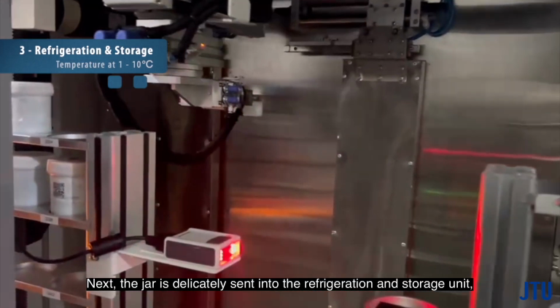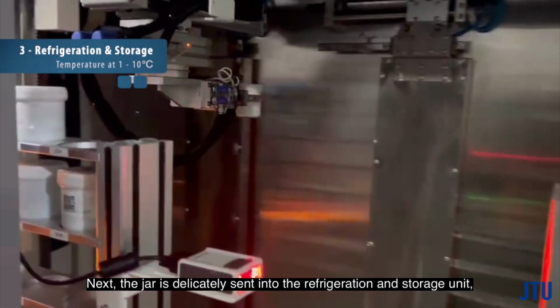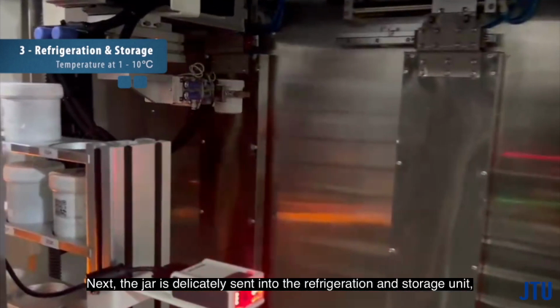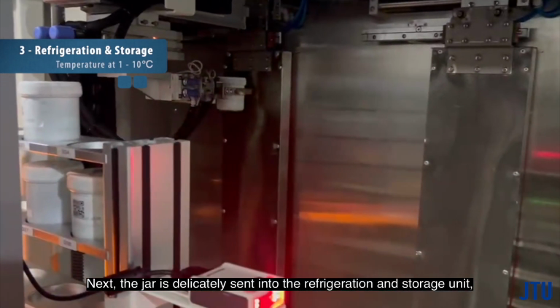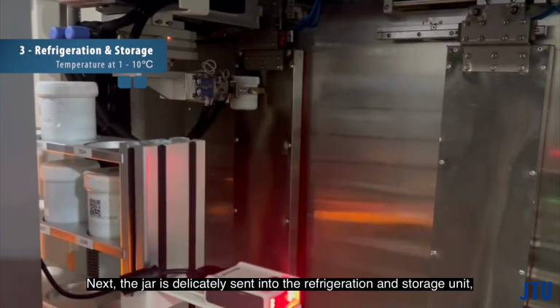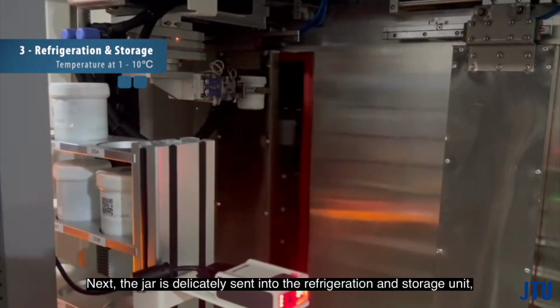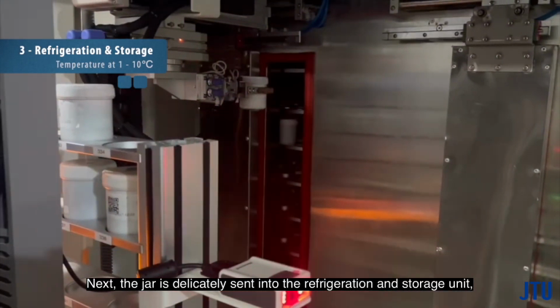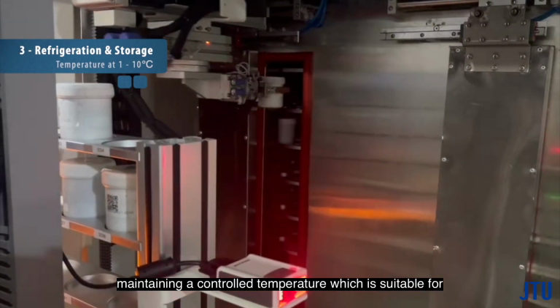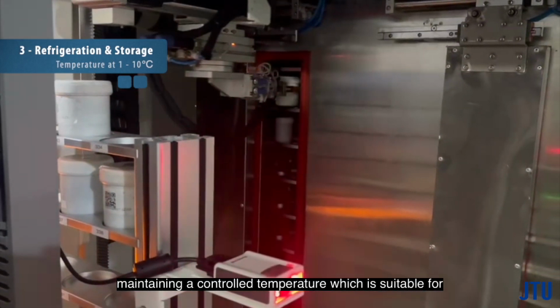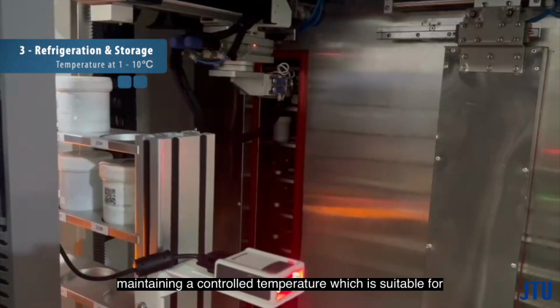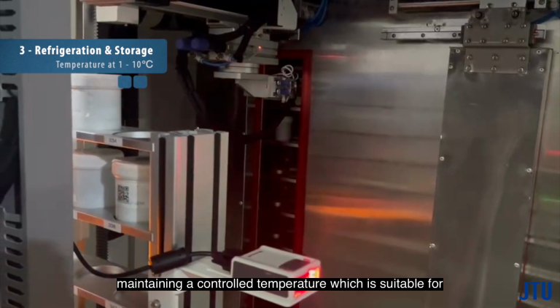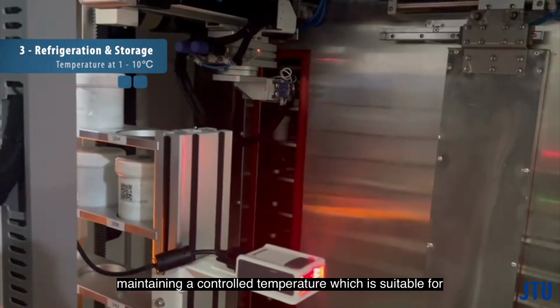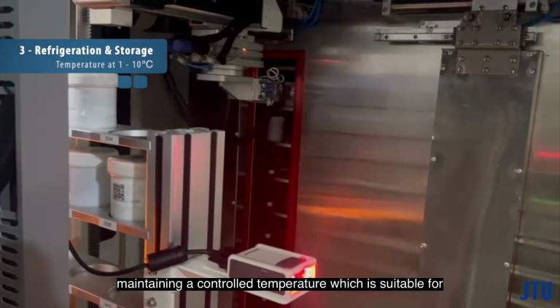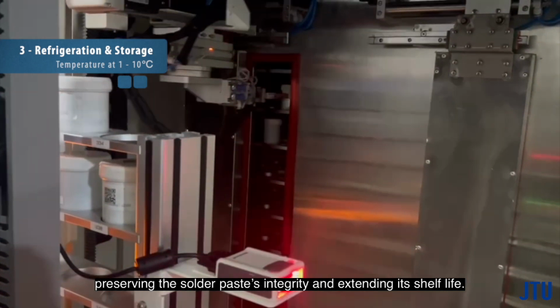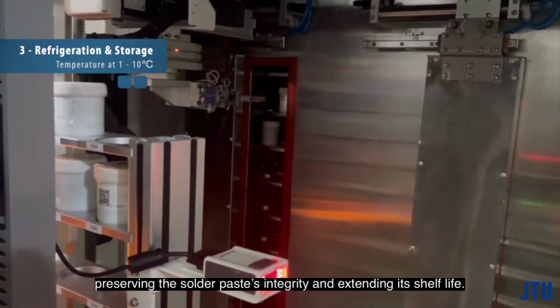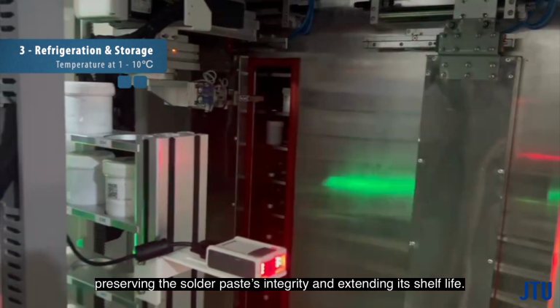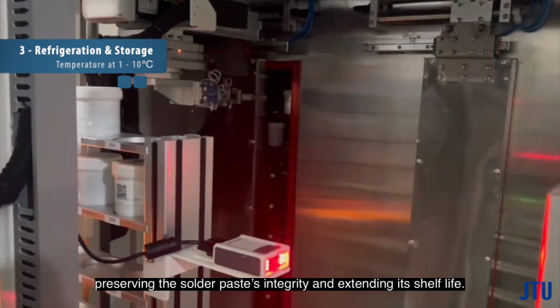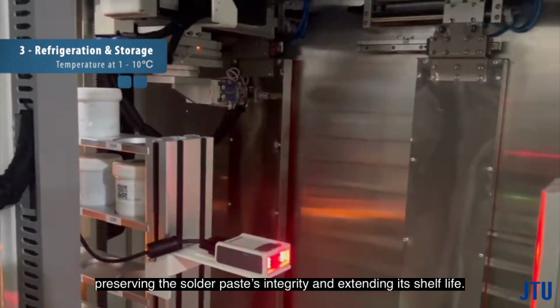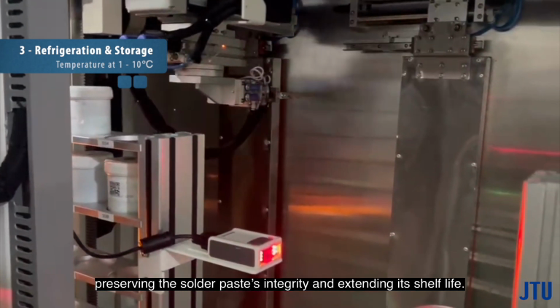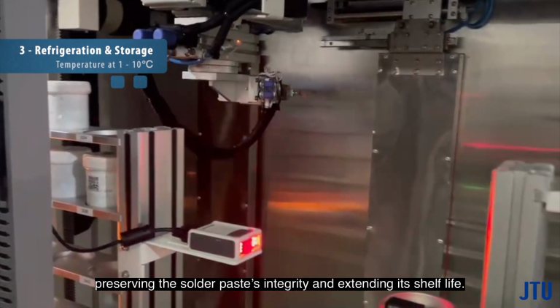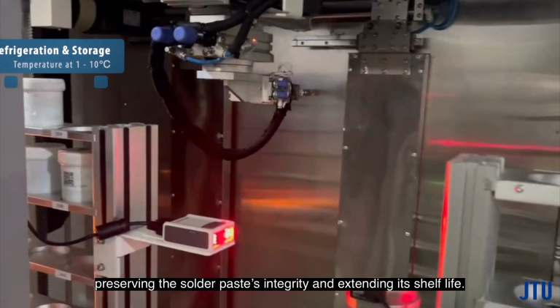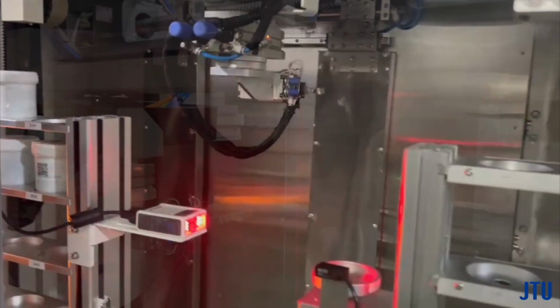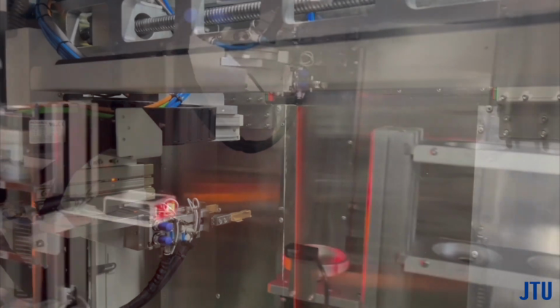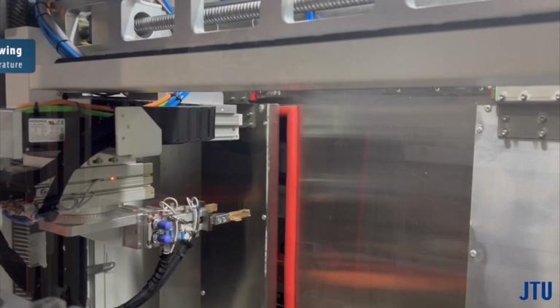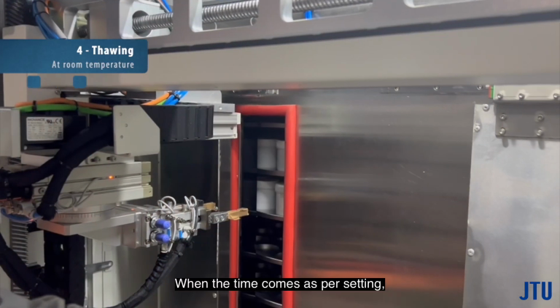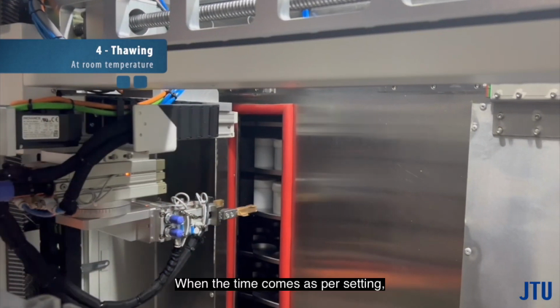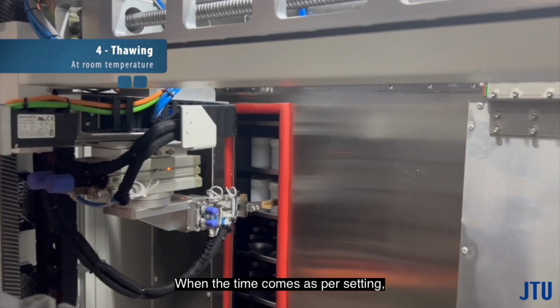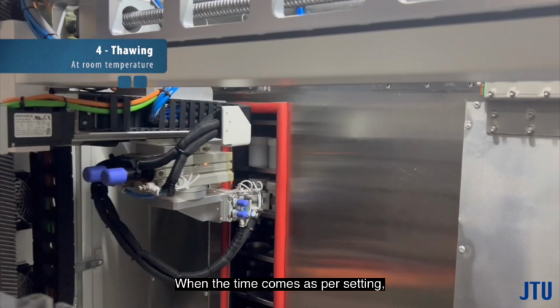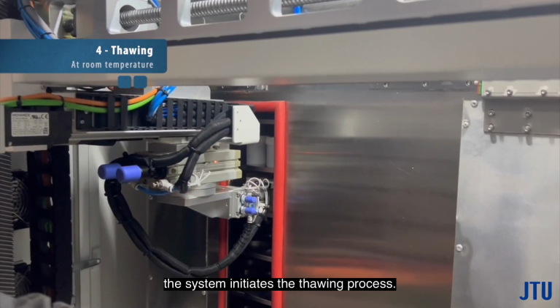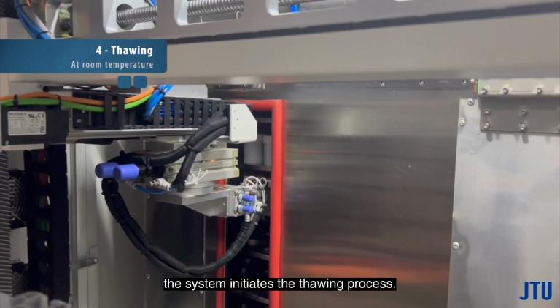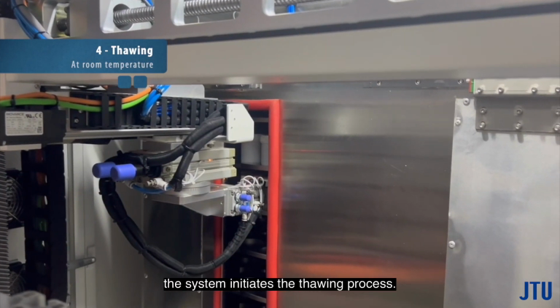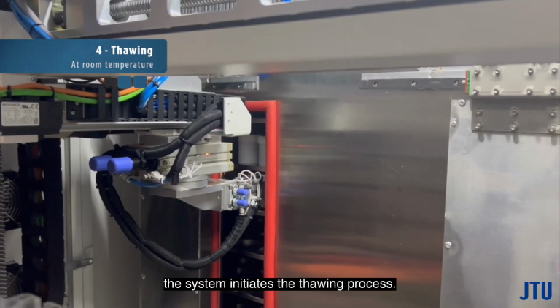Next, the jar is delicately sent into the refrigeration and storage unit, maintaining a controlled temperature suitable for preserving the solder paste's integrity and extending its shelf life.